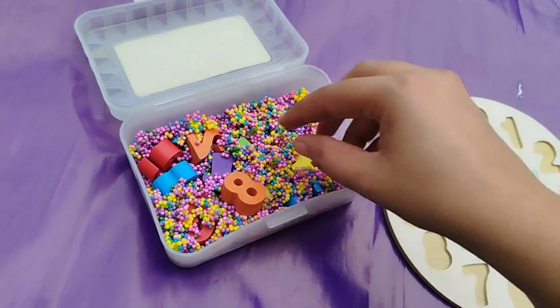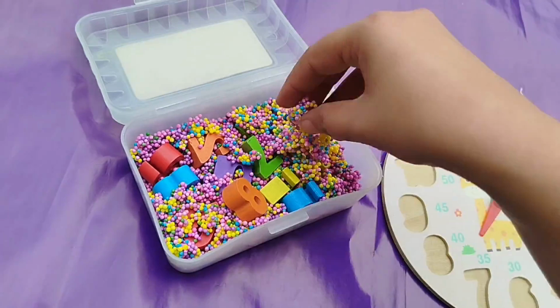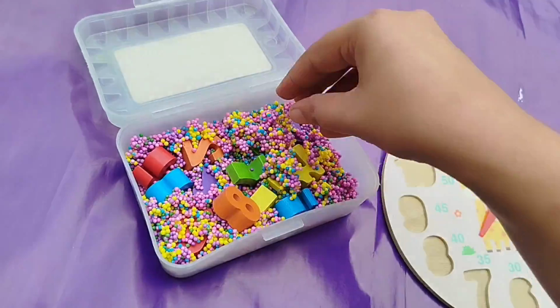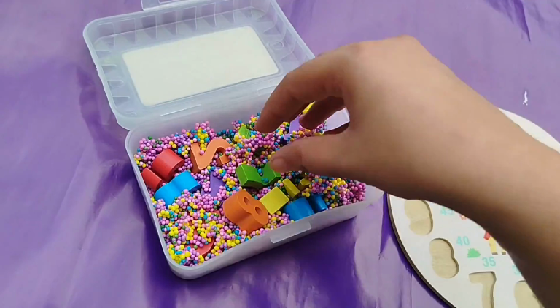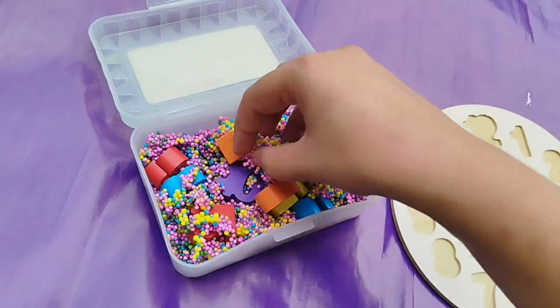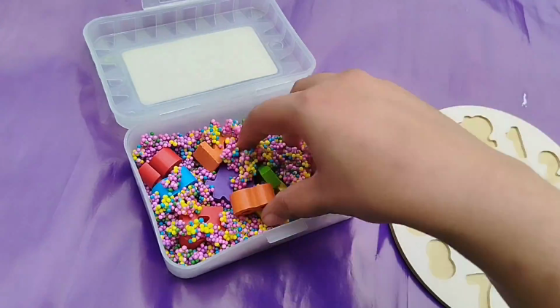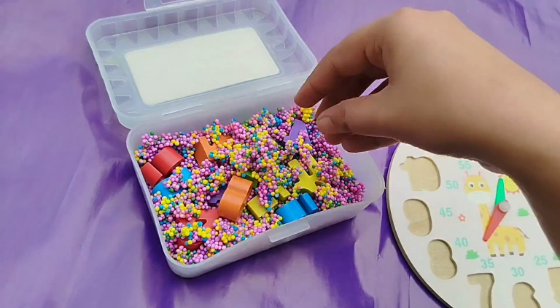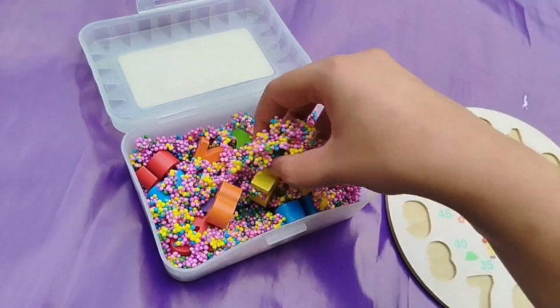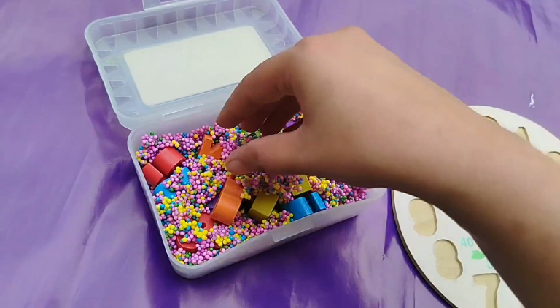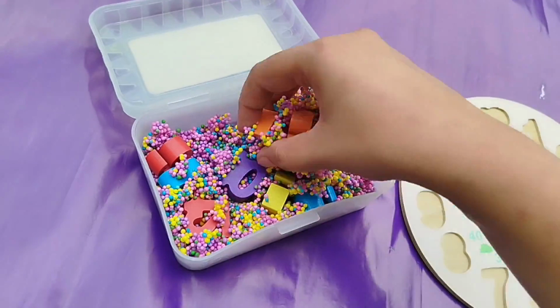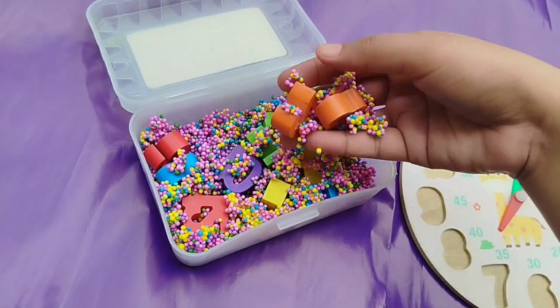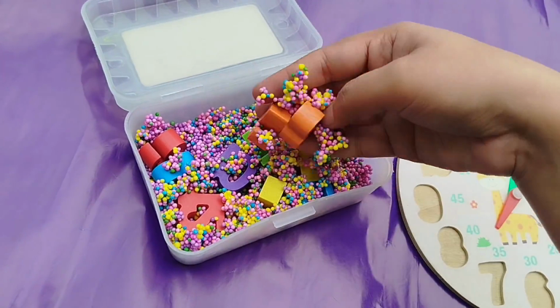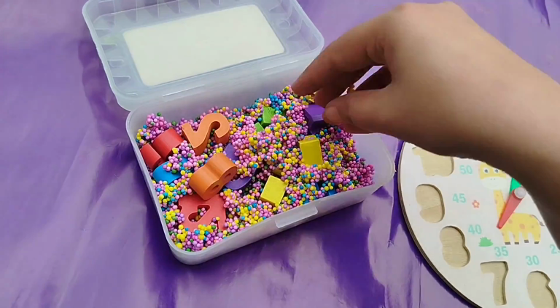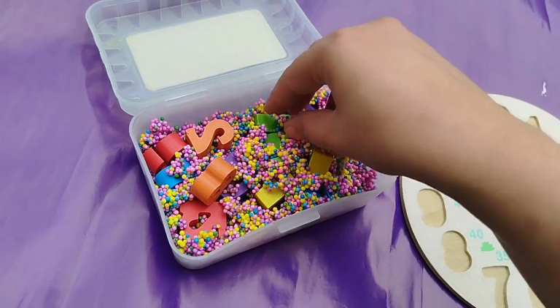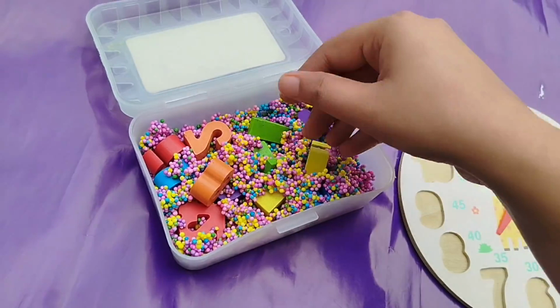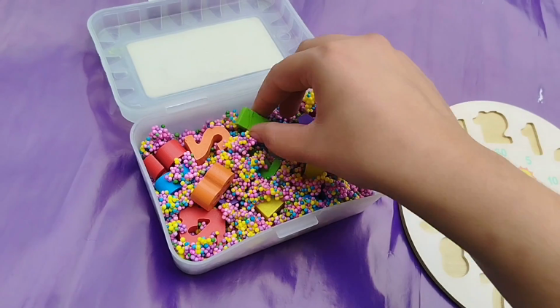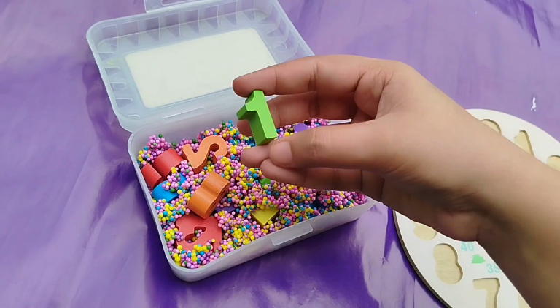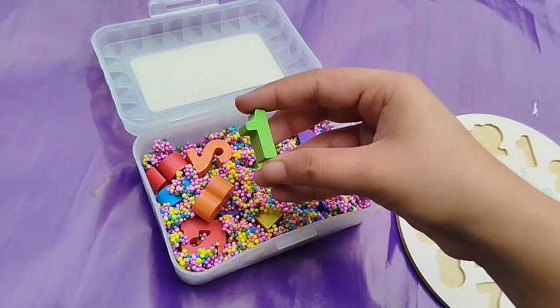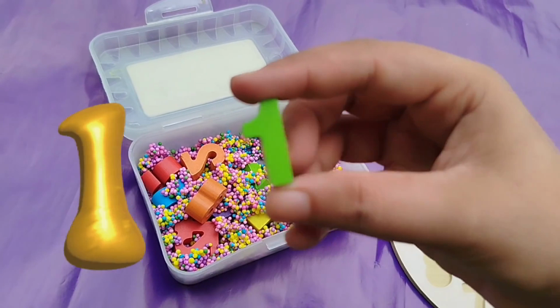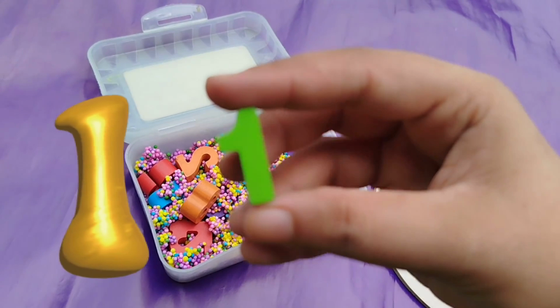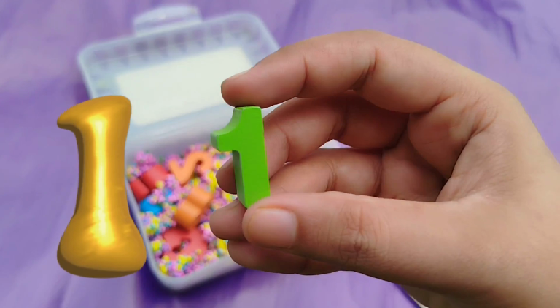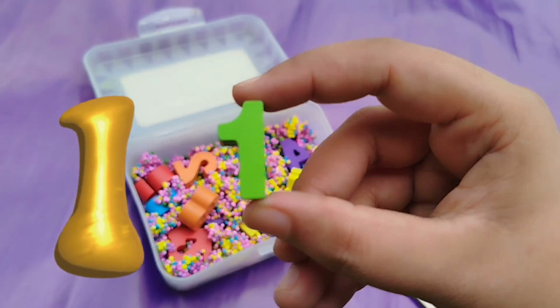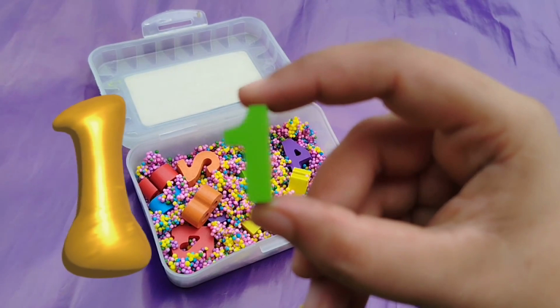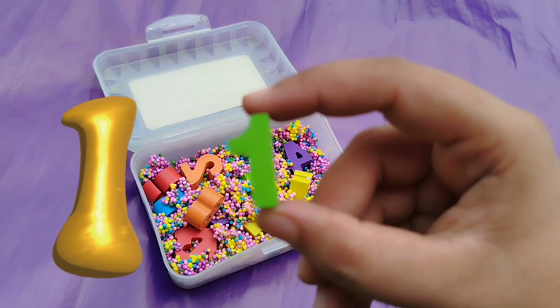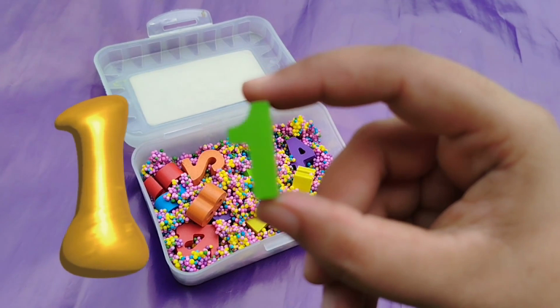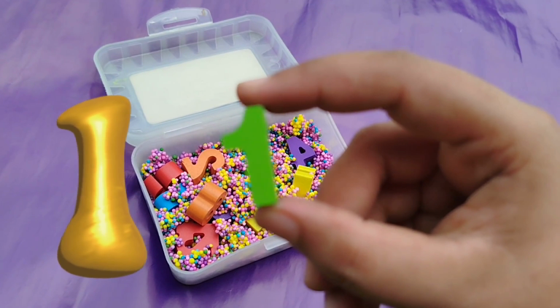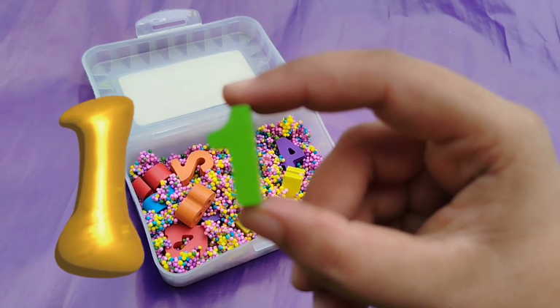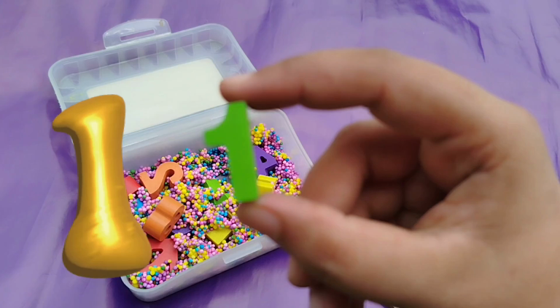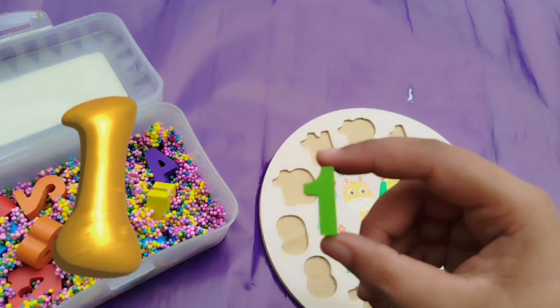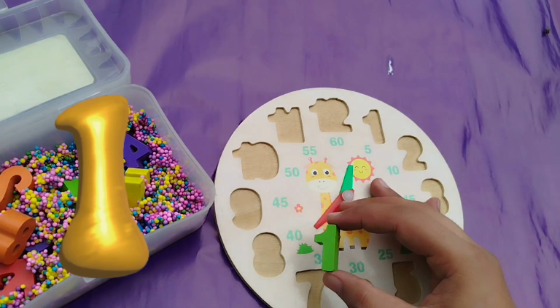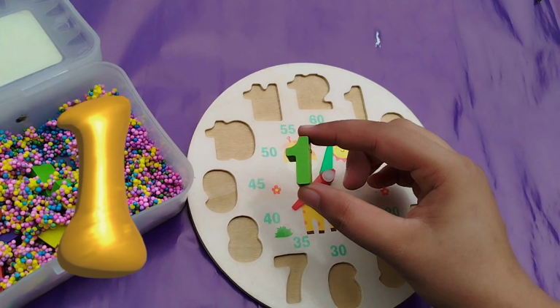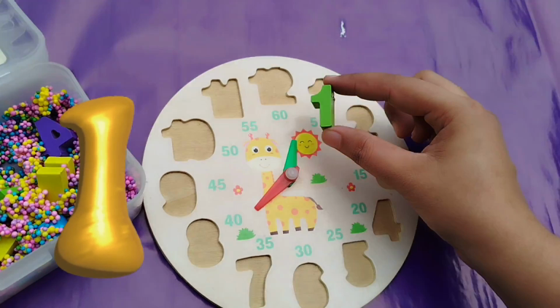Let's find the number 1. Where is number 1? Yes, we find it. This is number 1. Number 1.